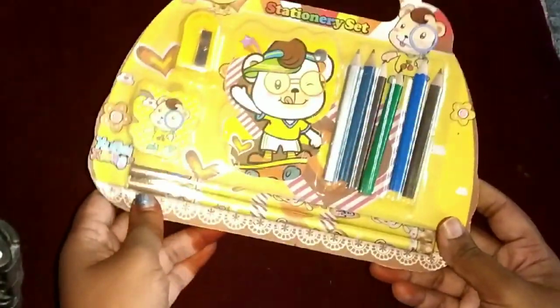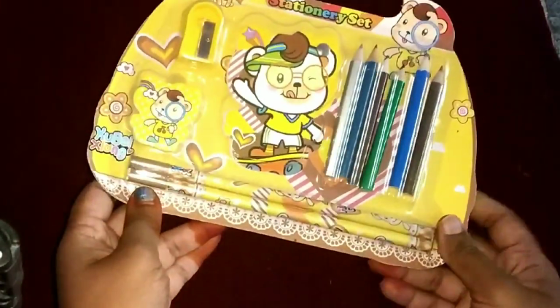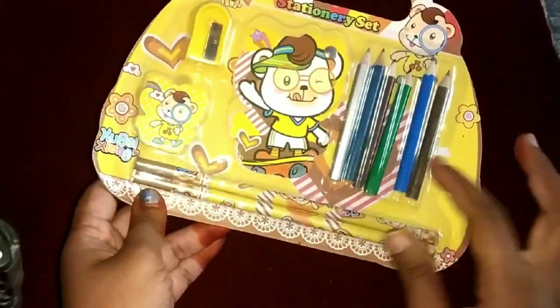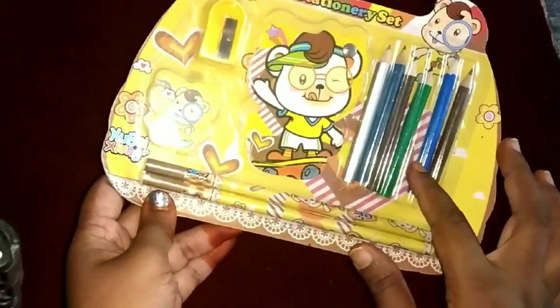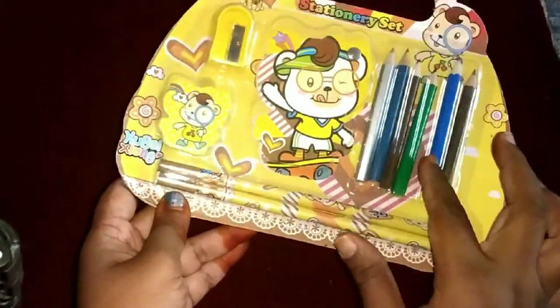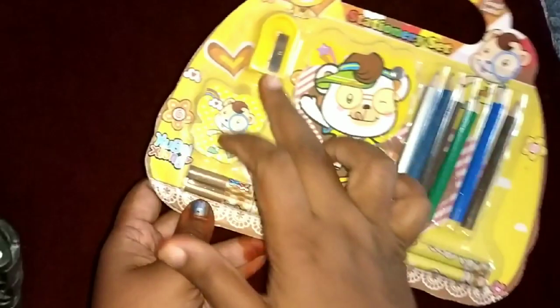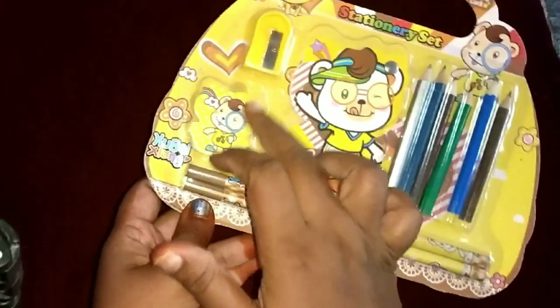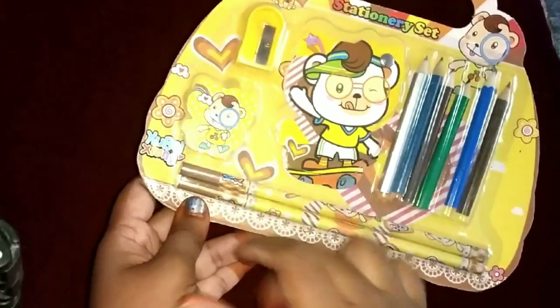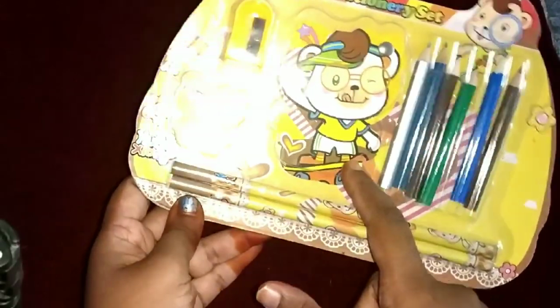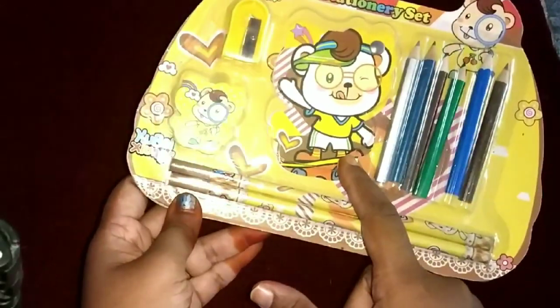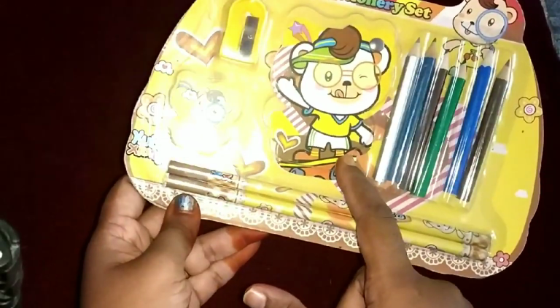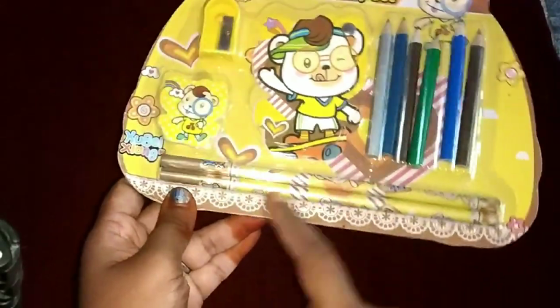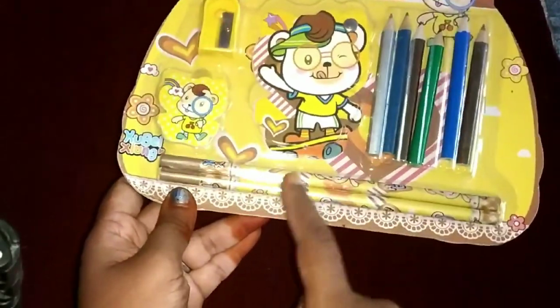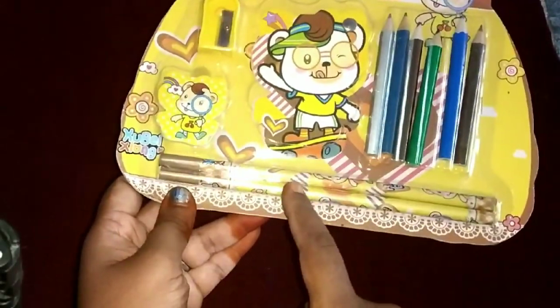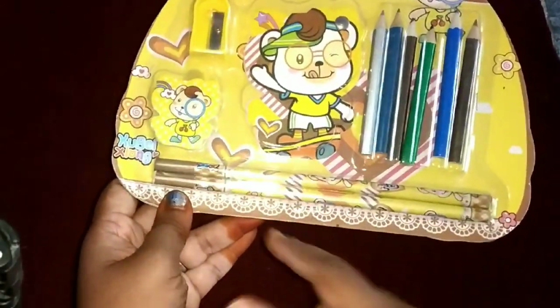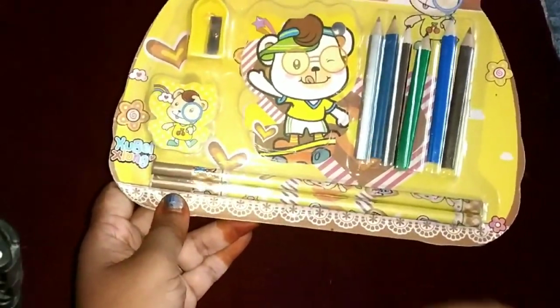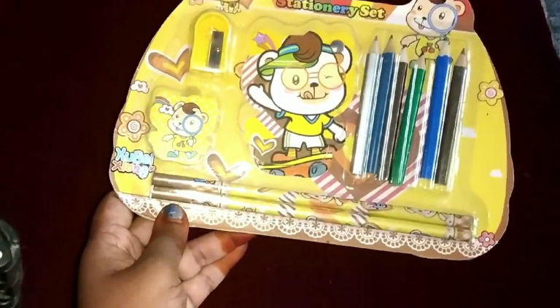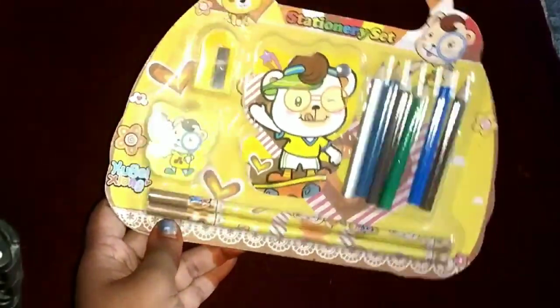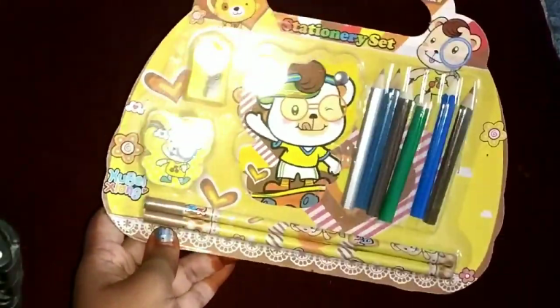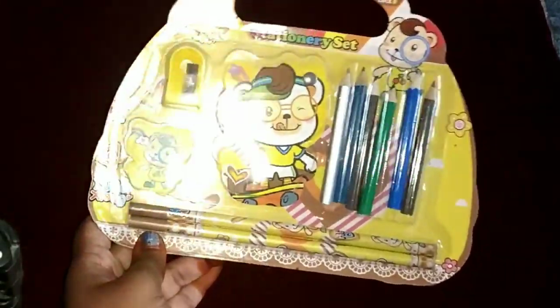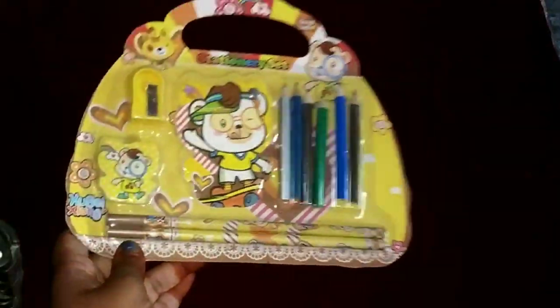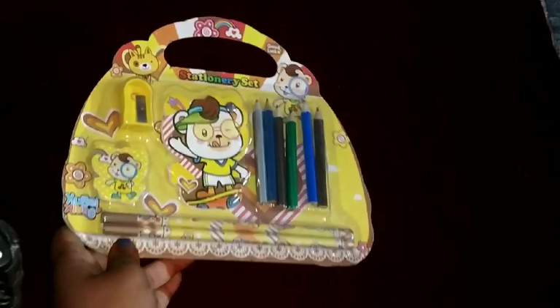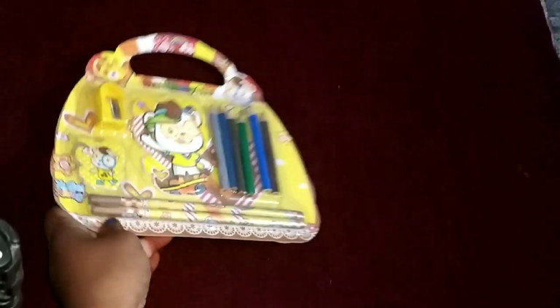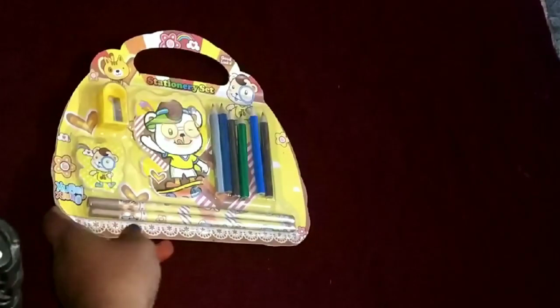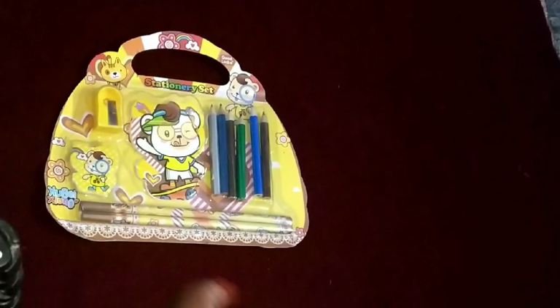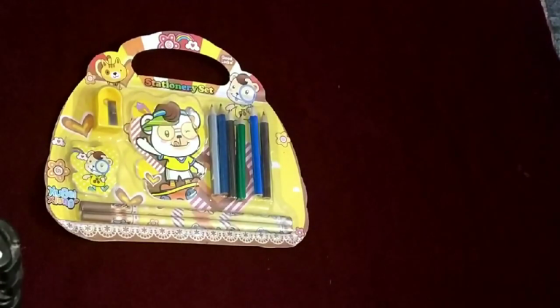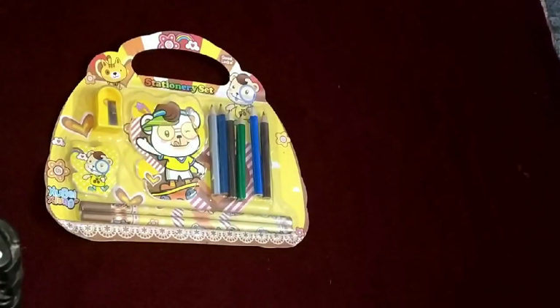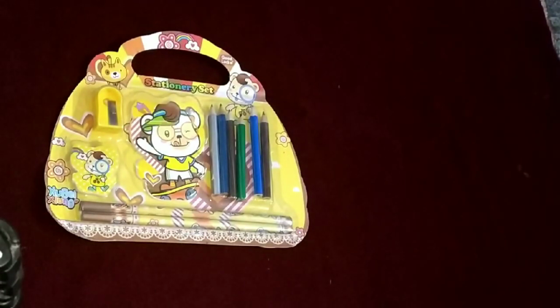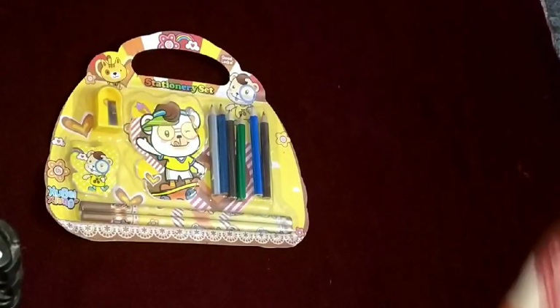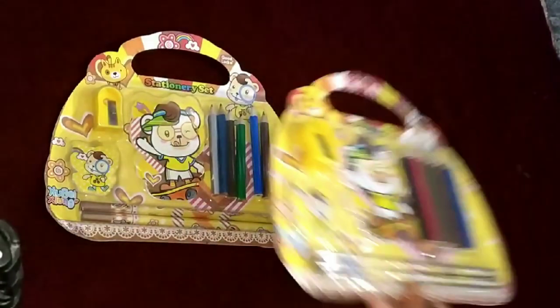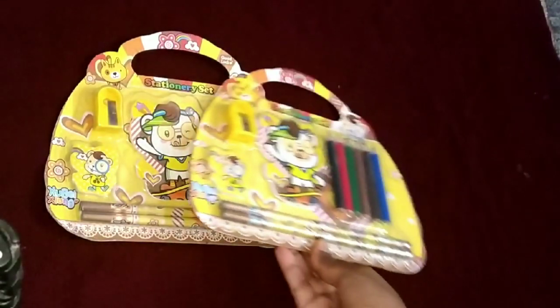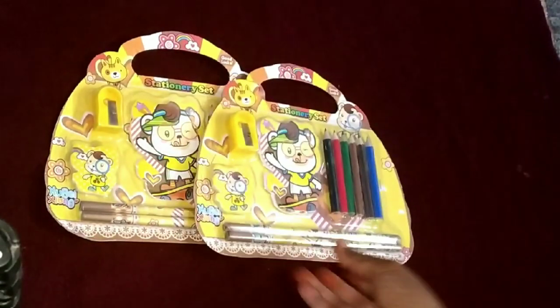Next, the stationery set includes a sharpener, eraser, pencil, color pencil, and a booklet. Here are 5 pieces.